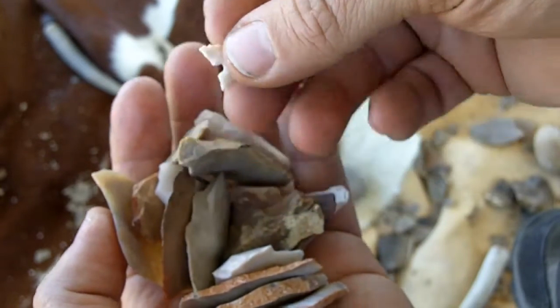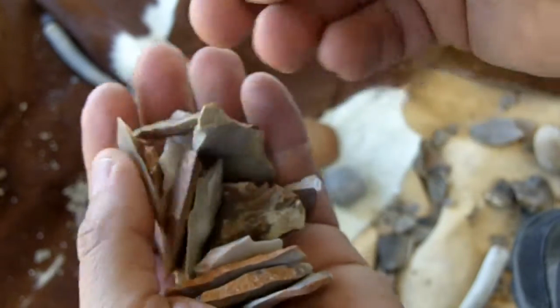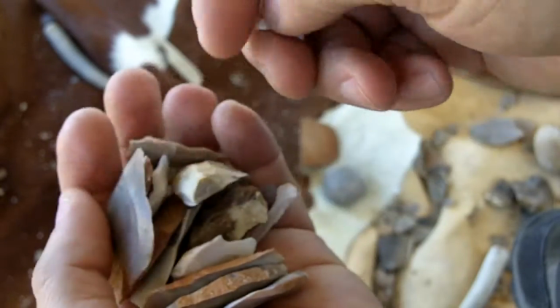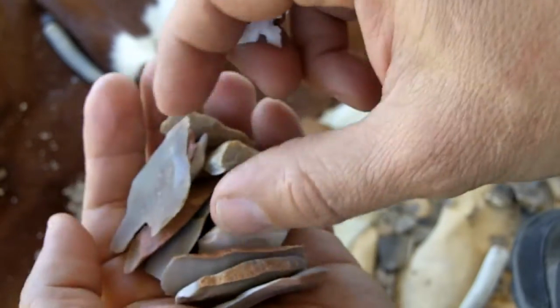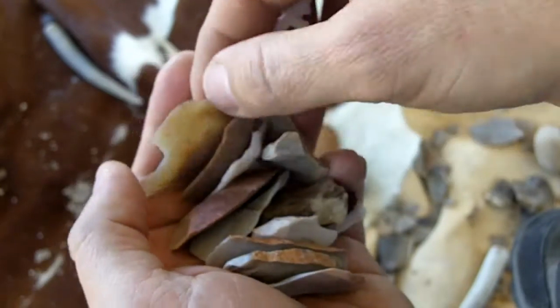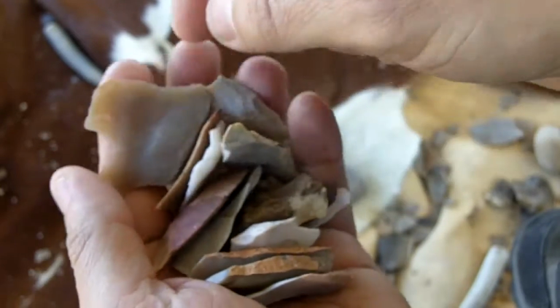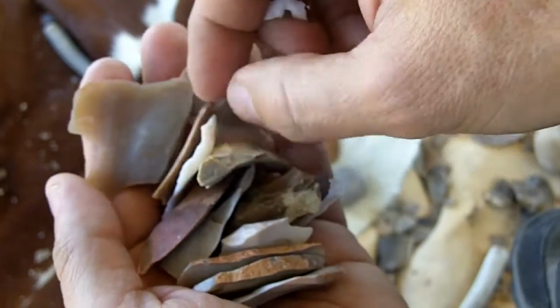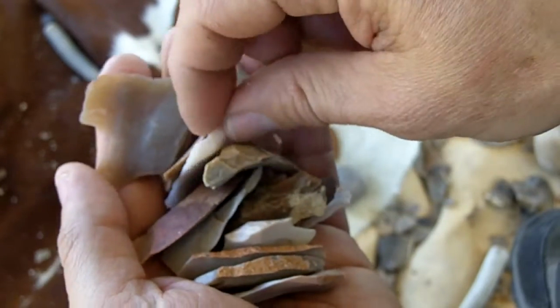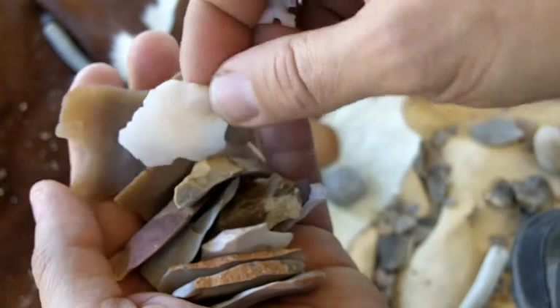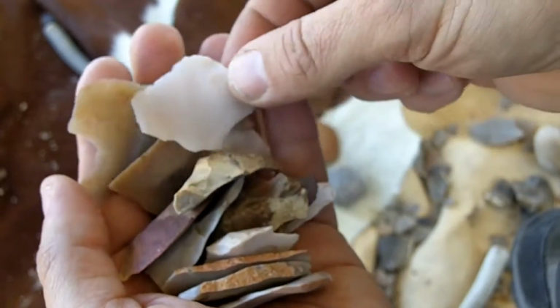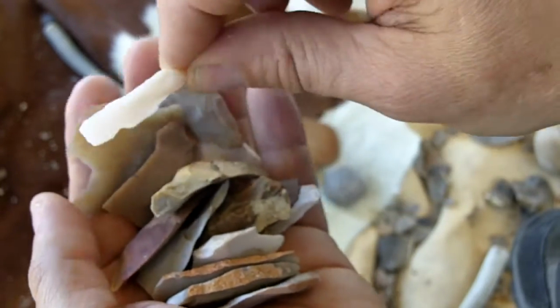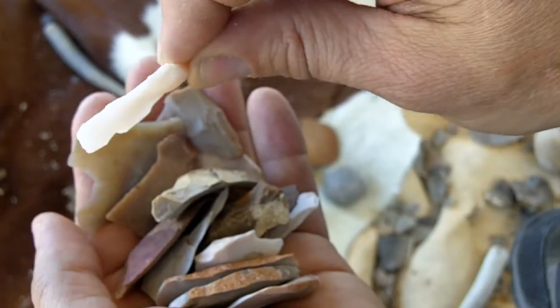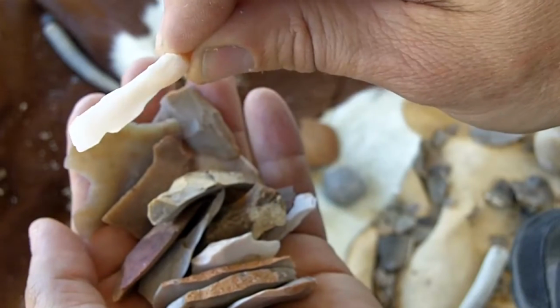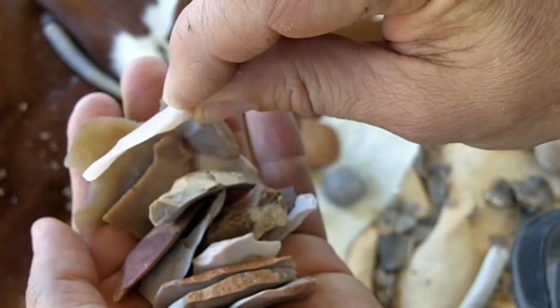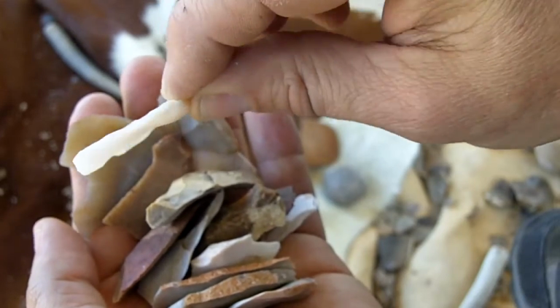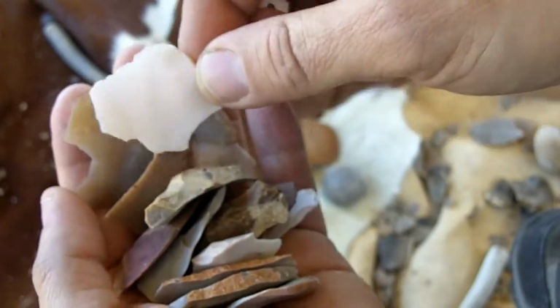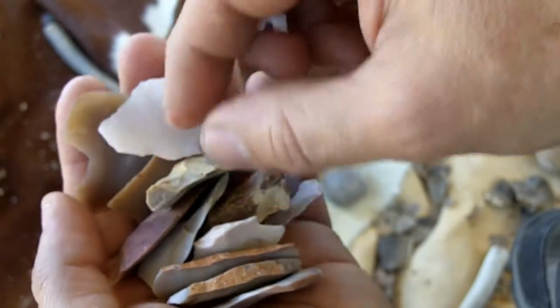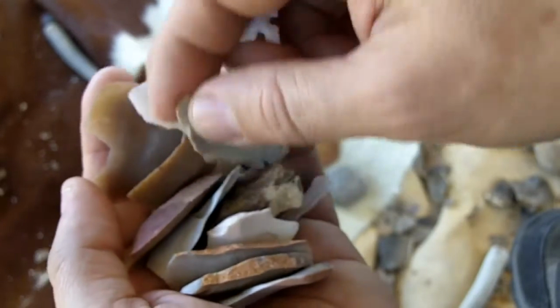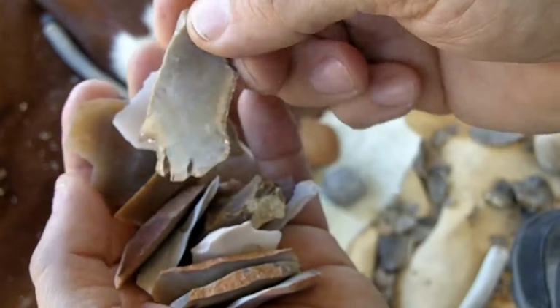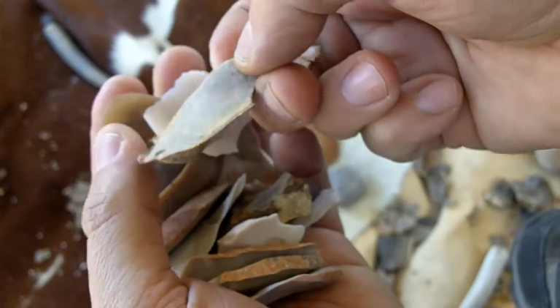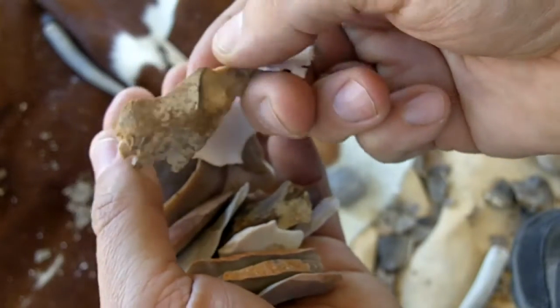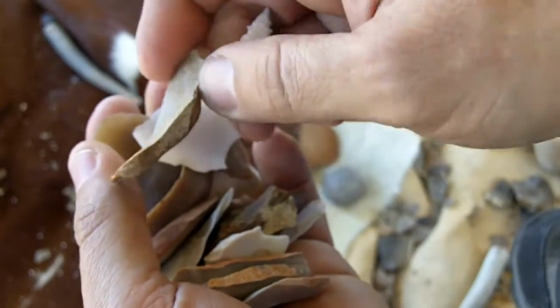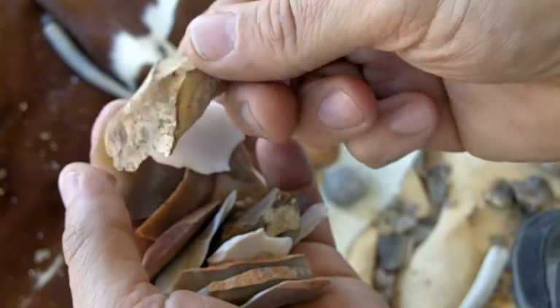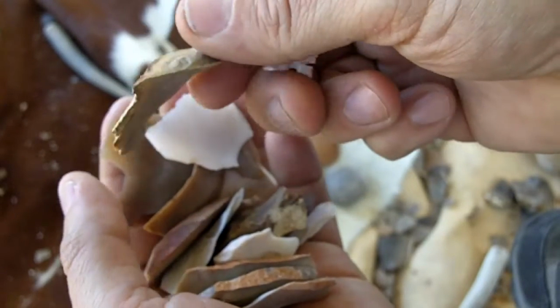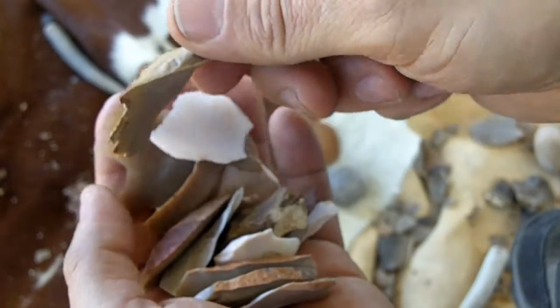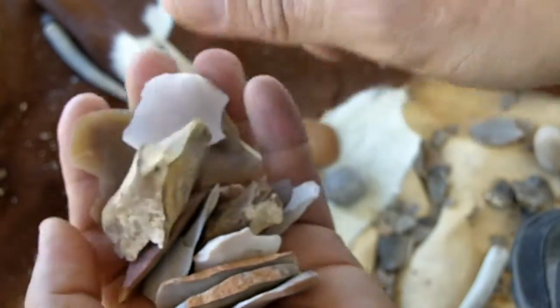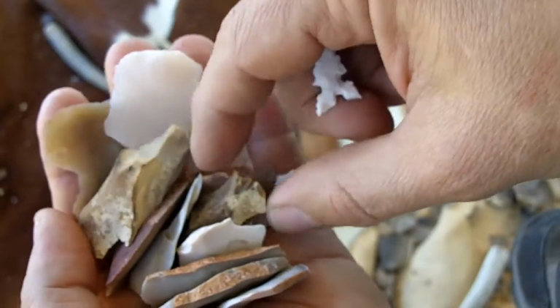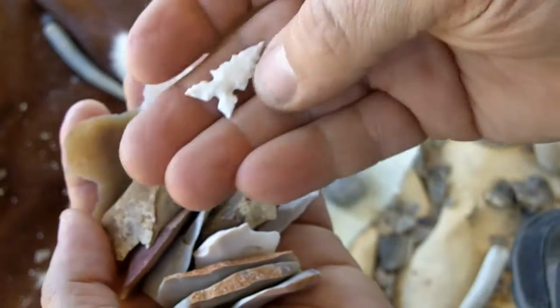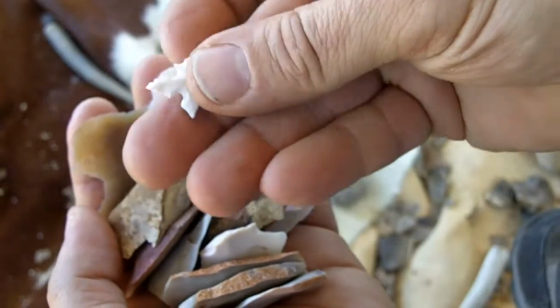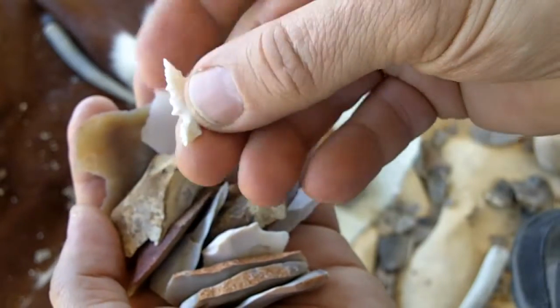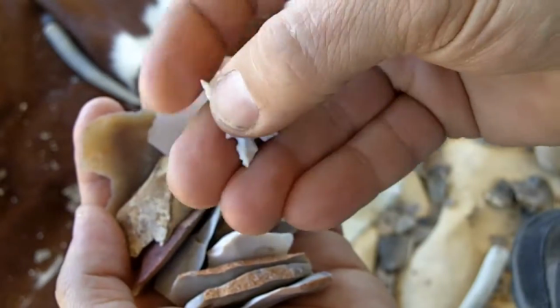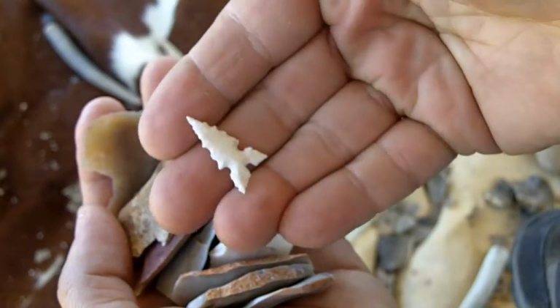So that's what I'll be doing — I'll be using these small, thin, oddly shaped flakes that normally would be waste to make some more Toya points.